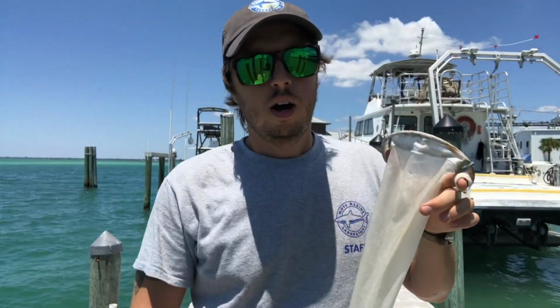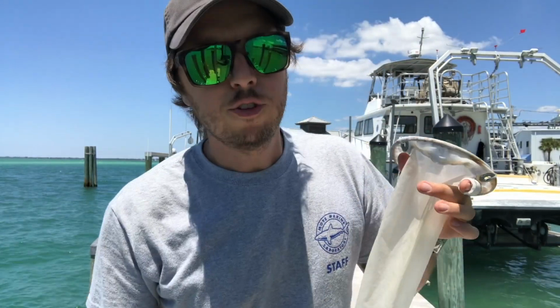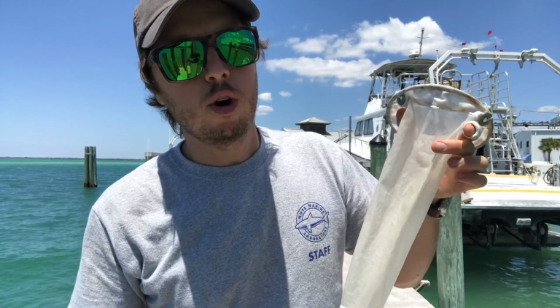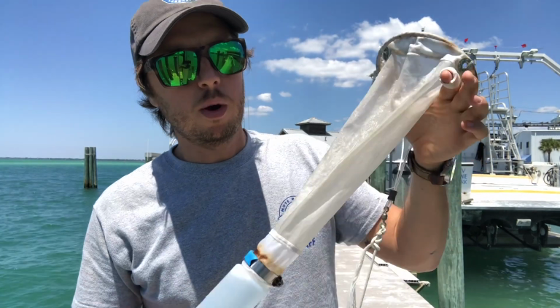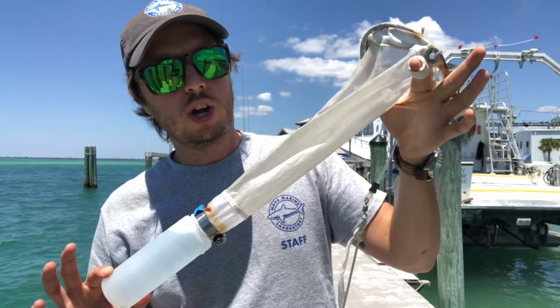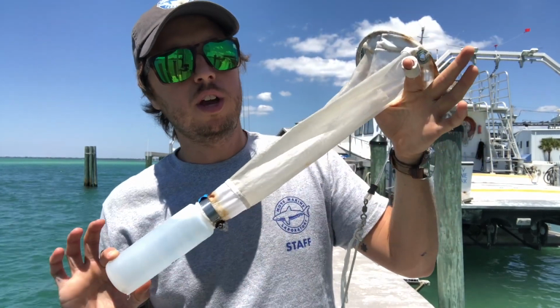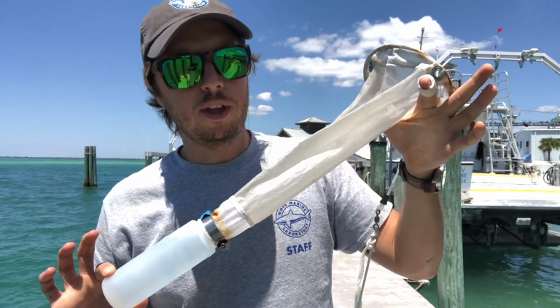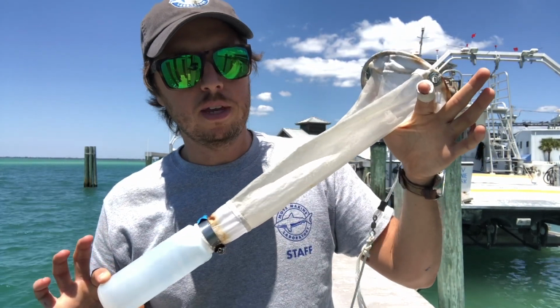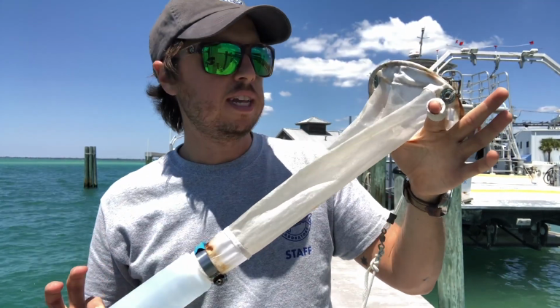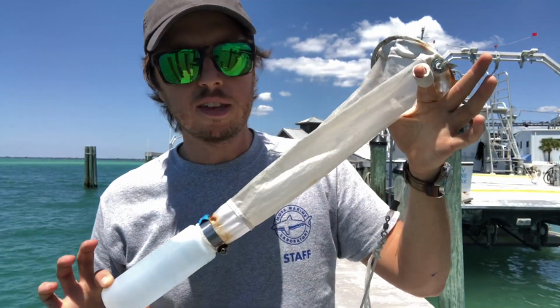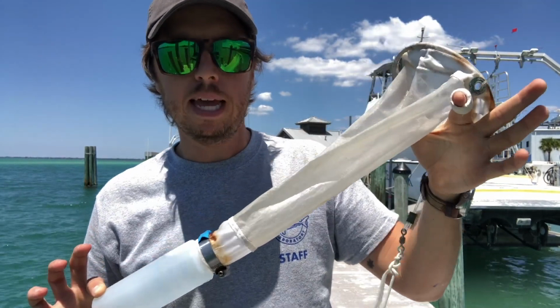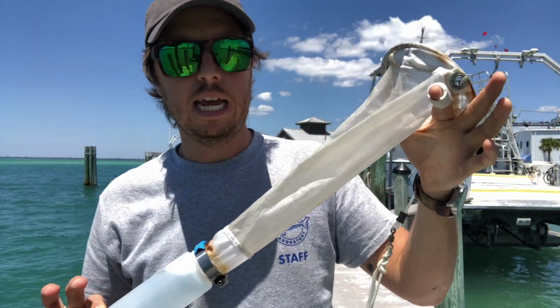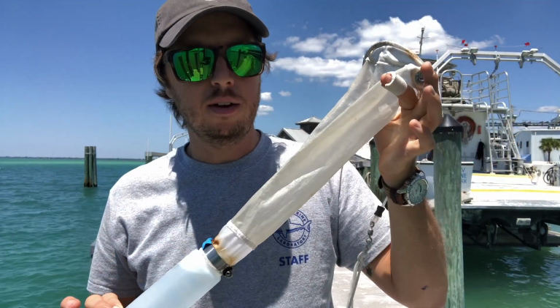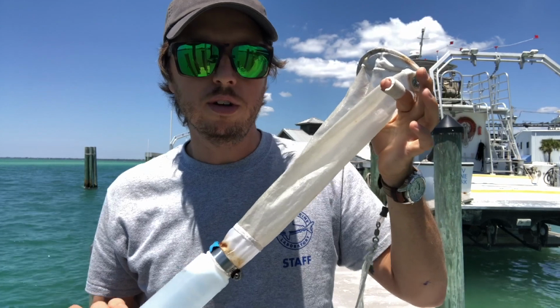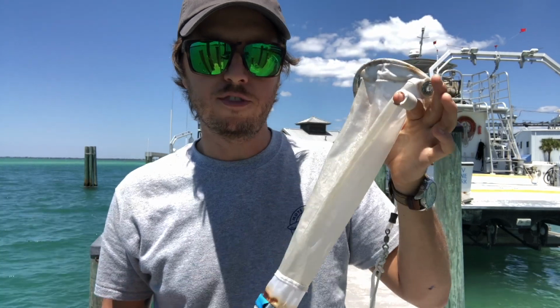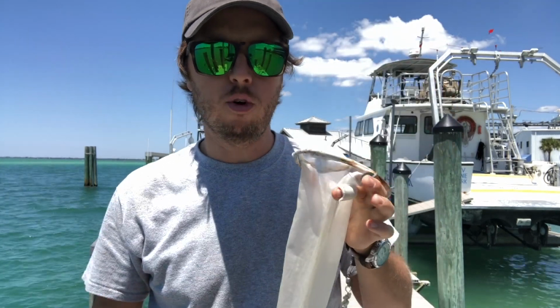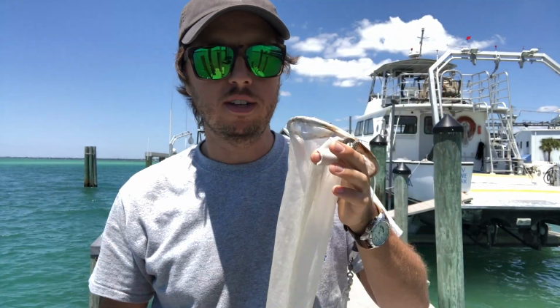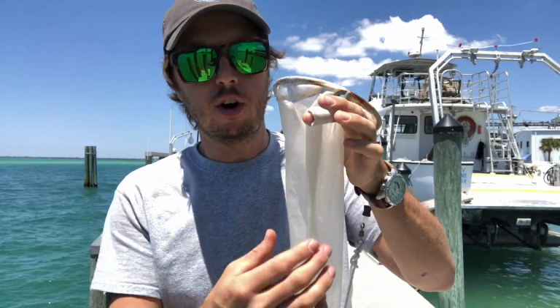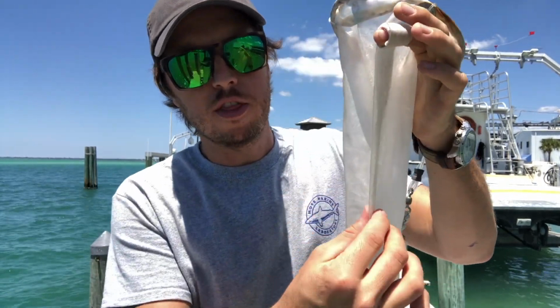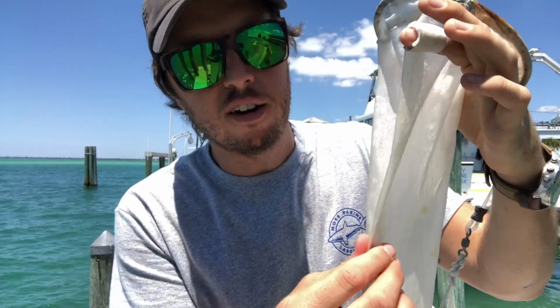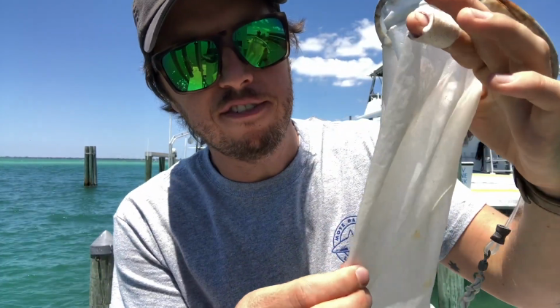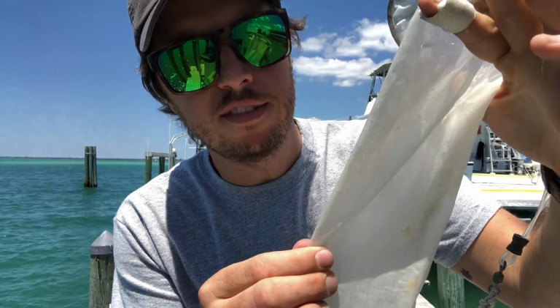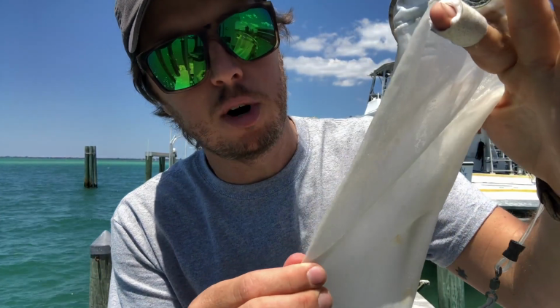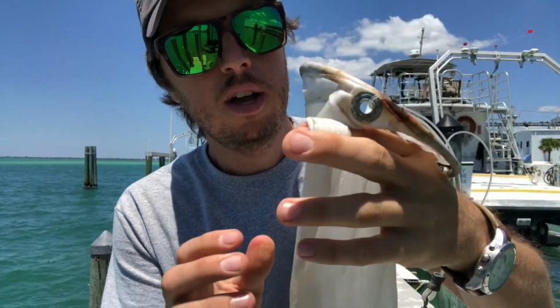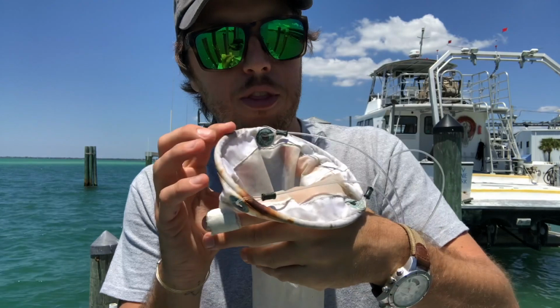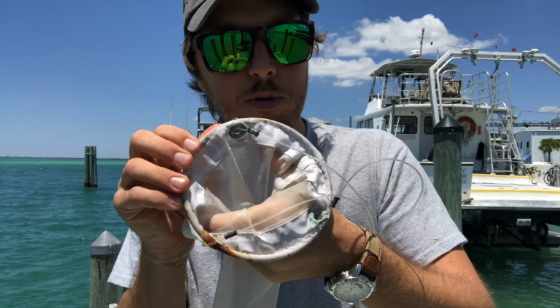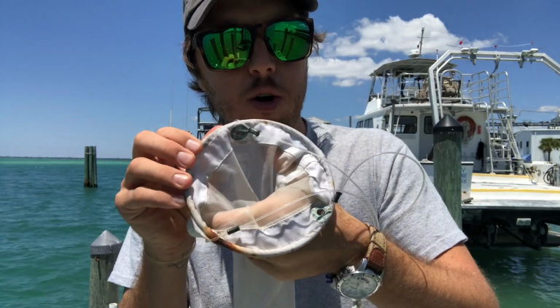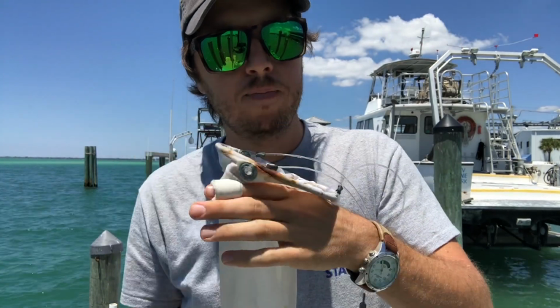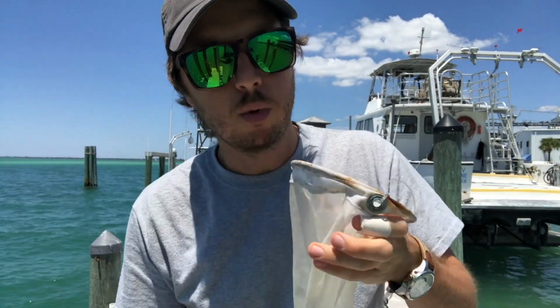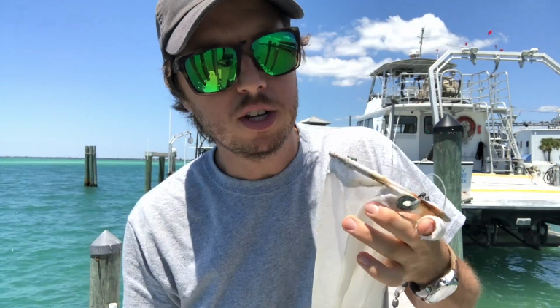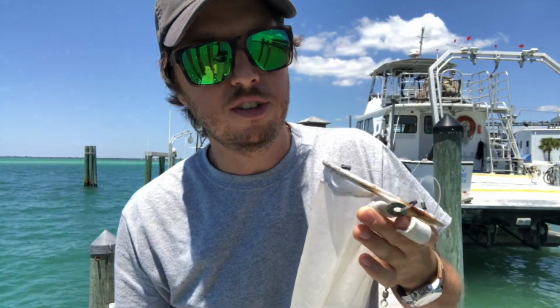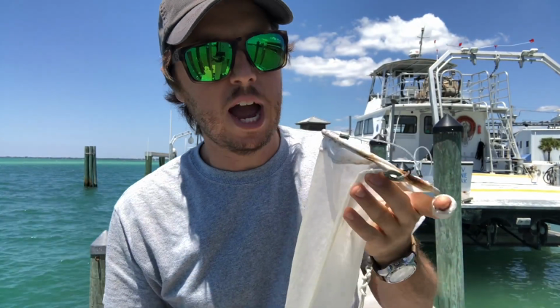First and foremost, I wanted to show you the equipment I'm going to be using today. This is a plankton net, and what you'll notice is that the holes on this net are very fine — very small — with the exception of the opening. What I'm going to be doing is dragging this off the dock in what we call a trawl.